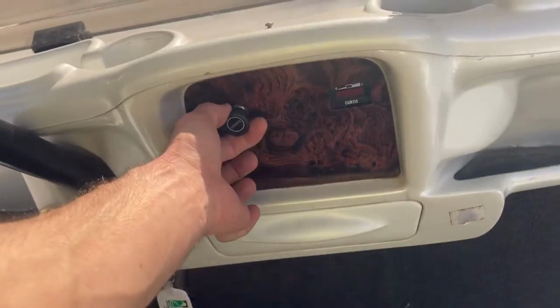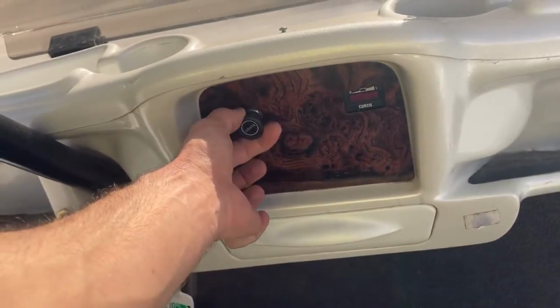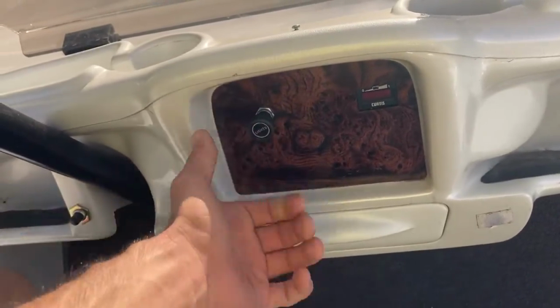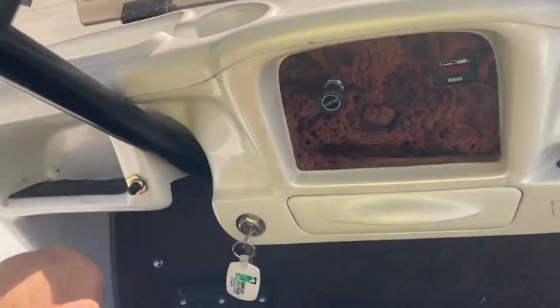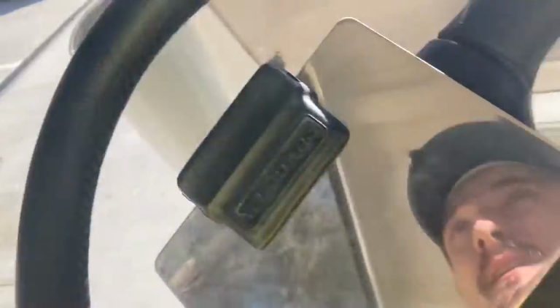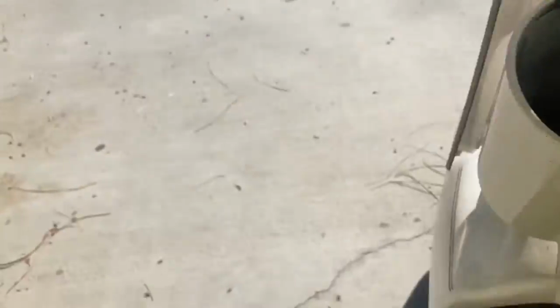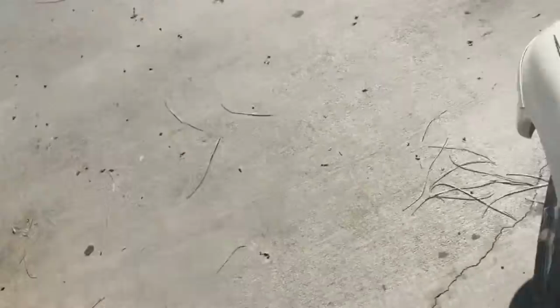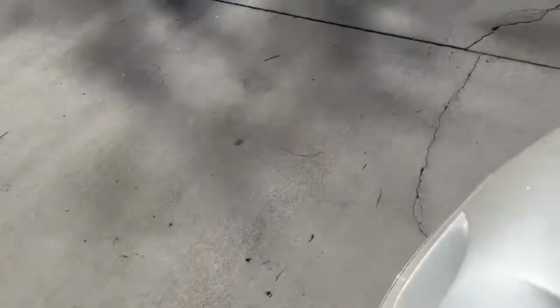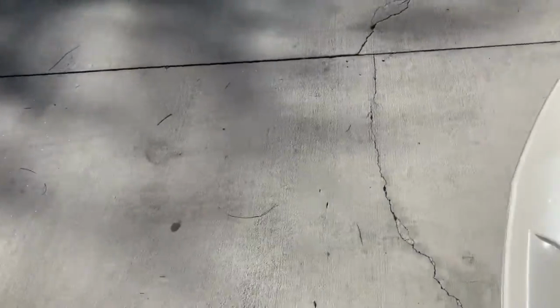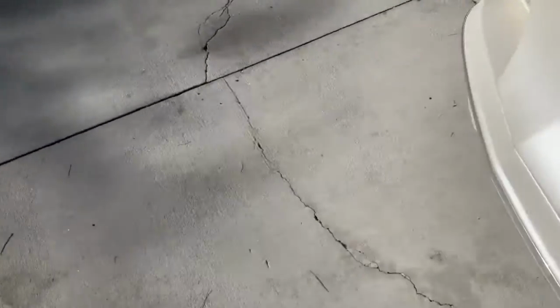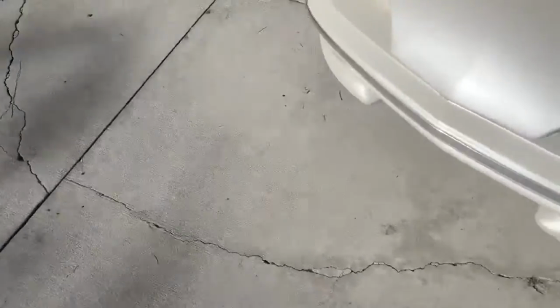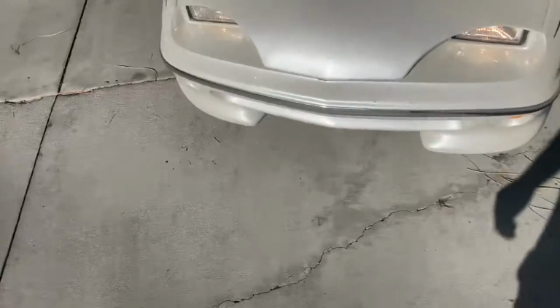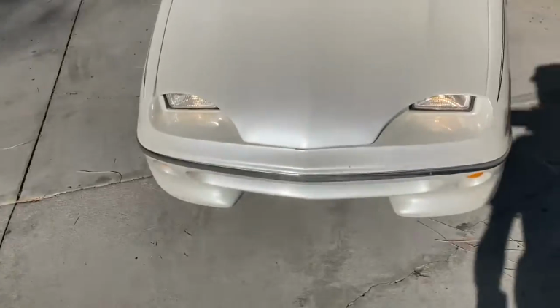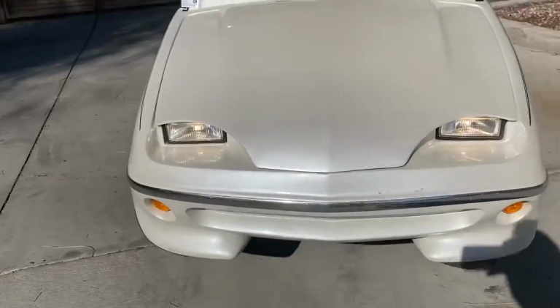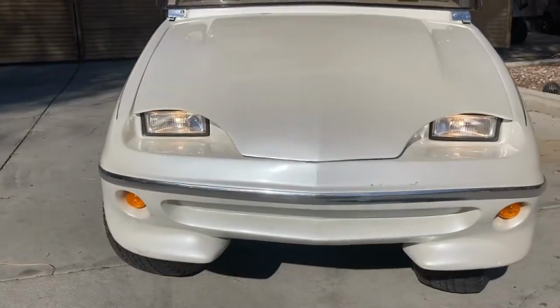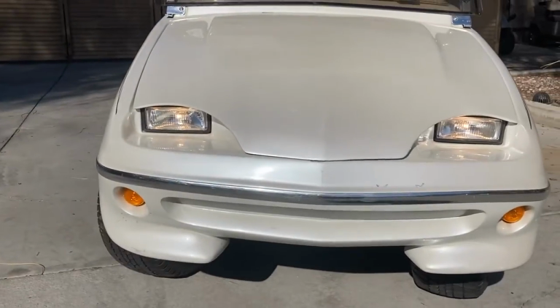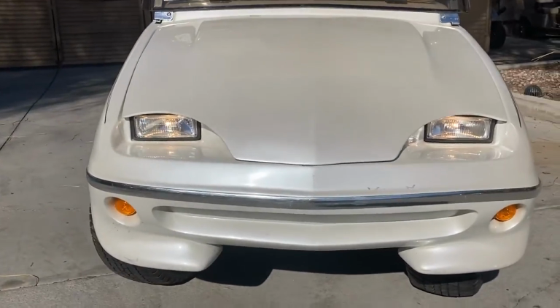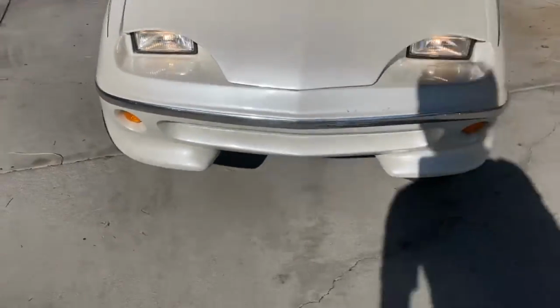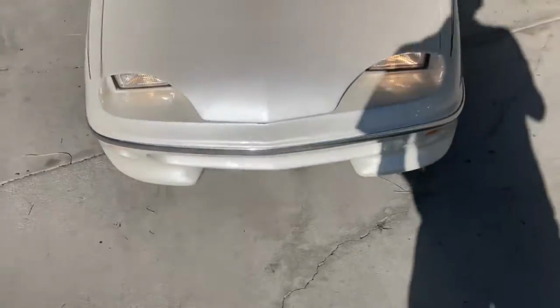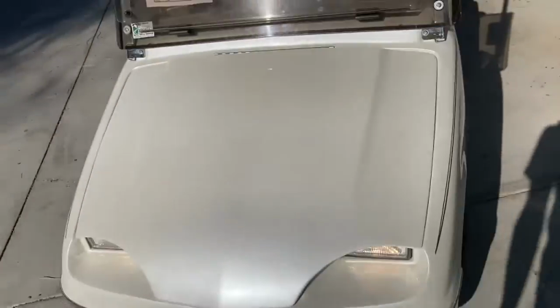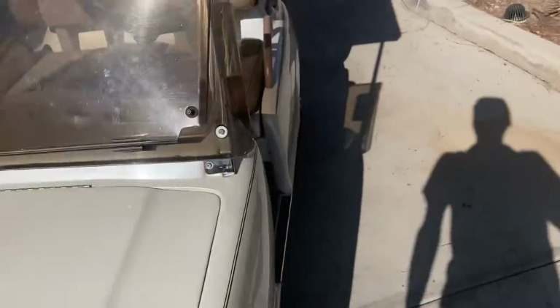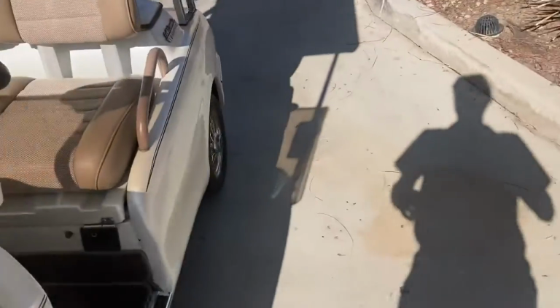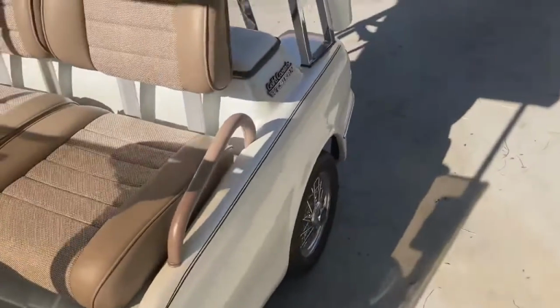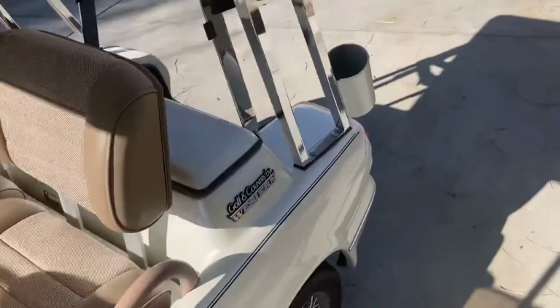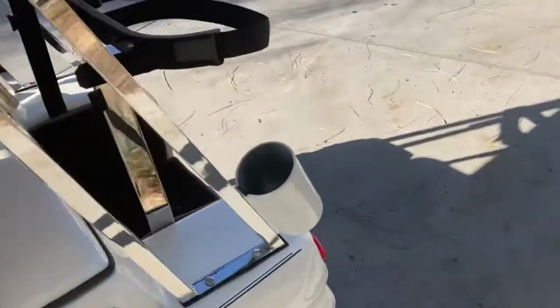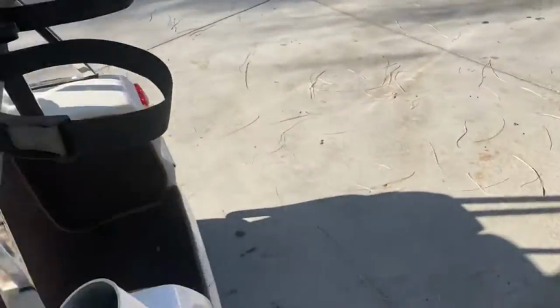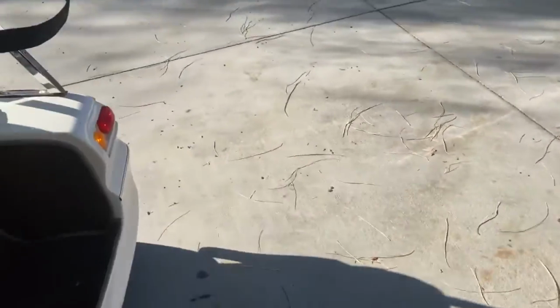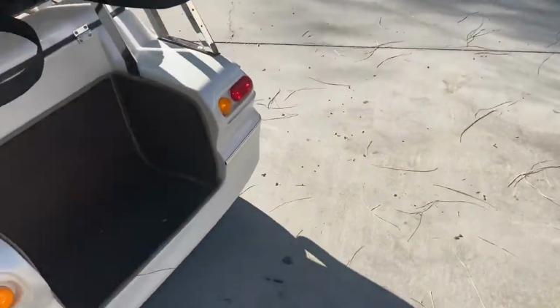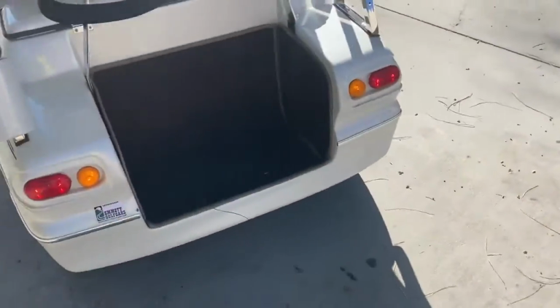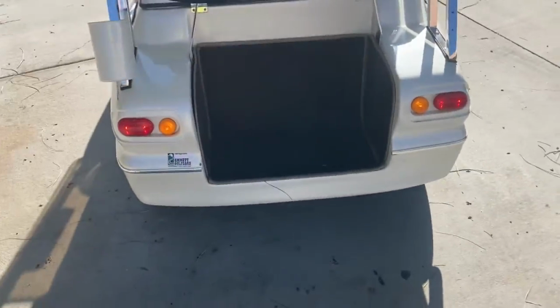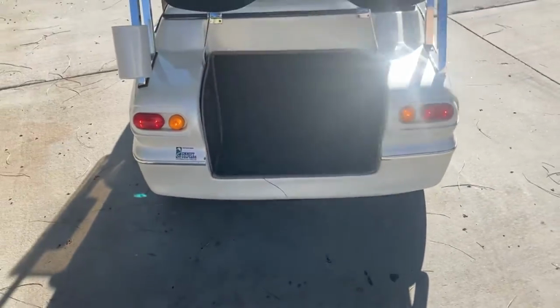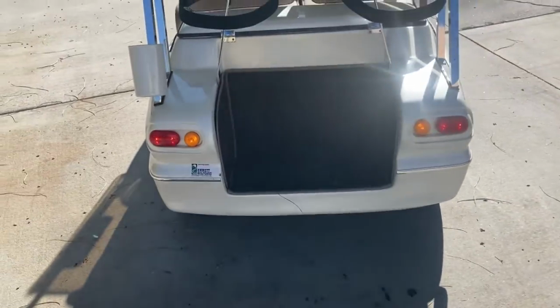Go ahead and pull out our headlight switch — we've got headlights up front. And coming around to the rear, we have our taillights.